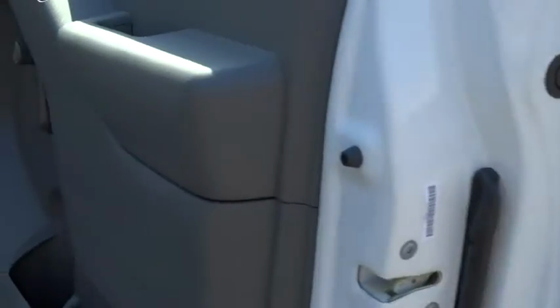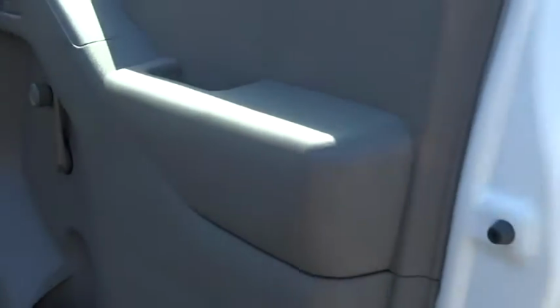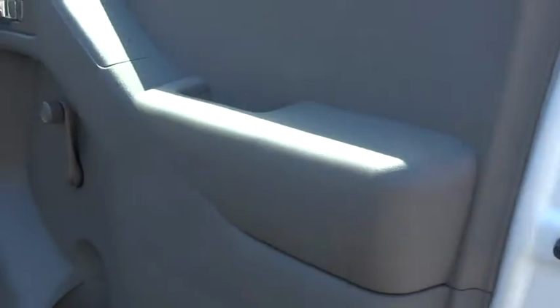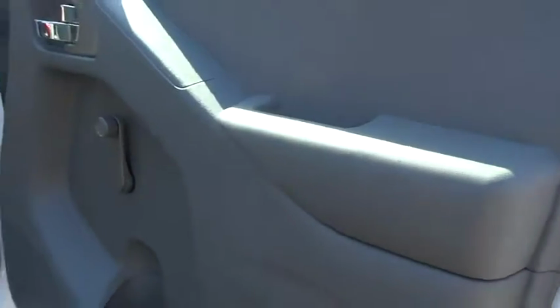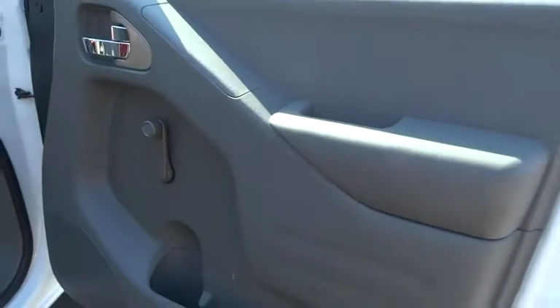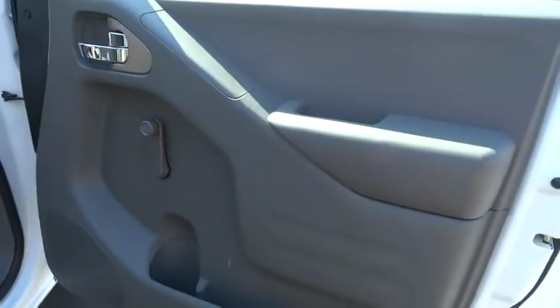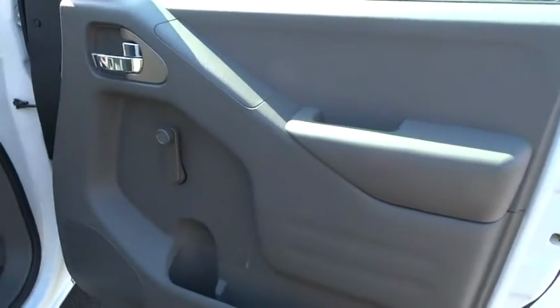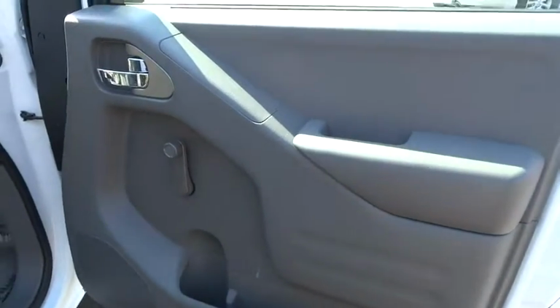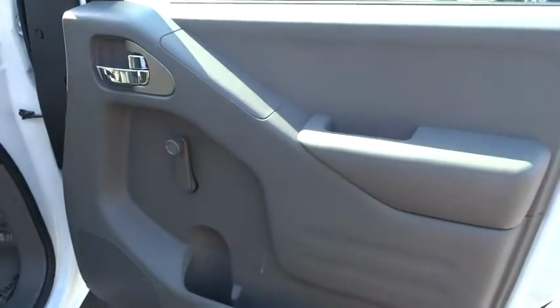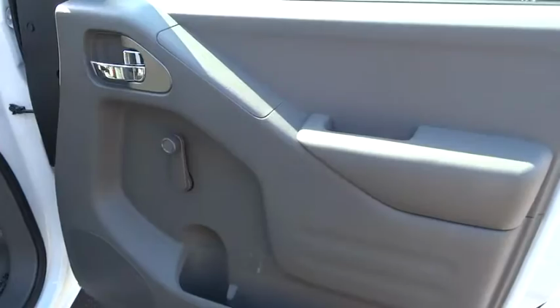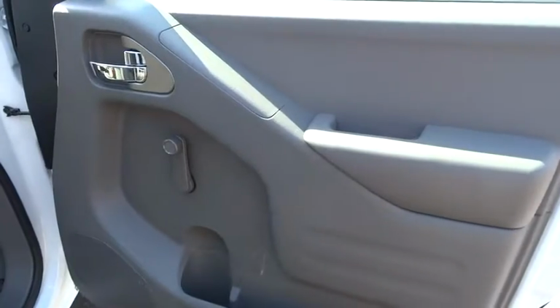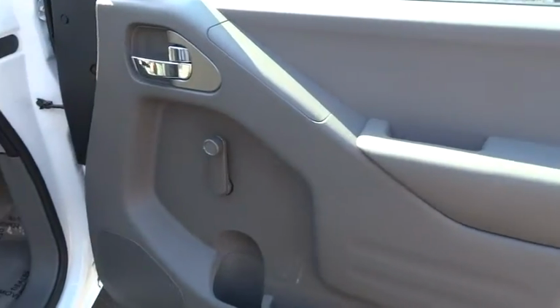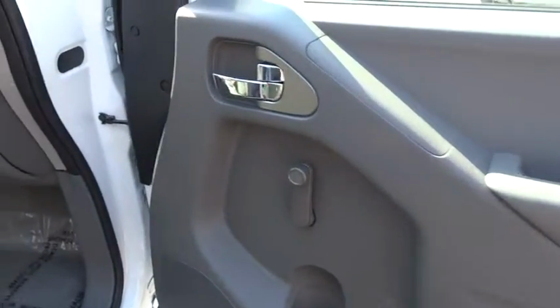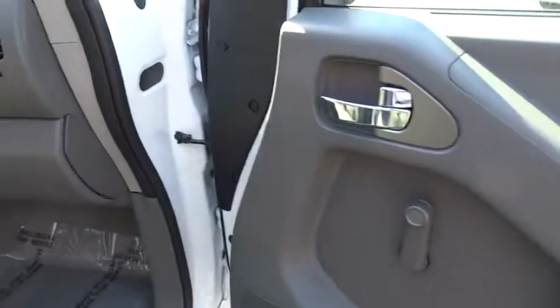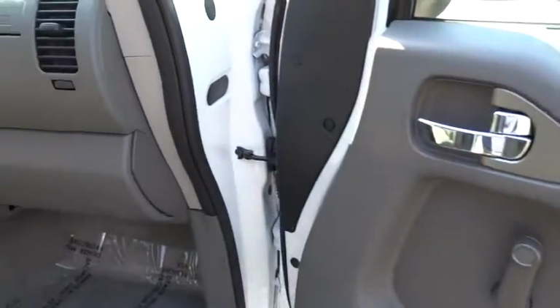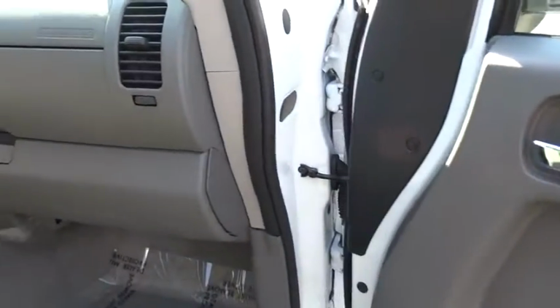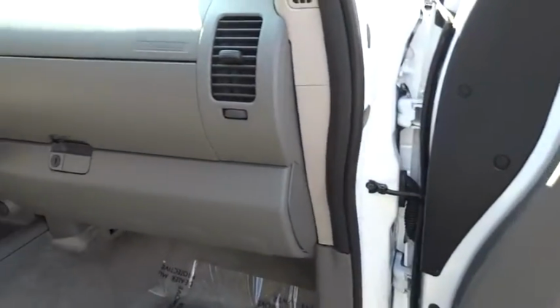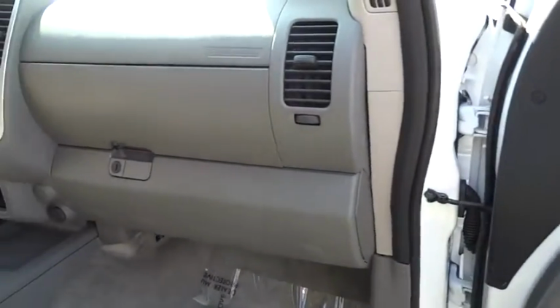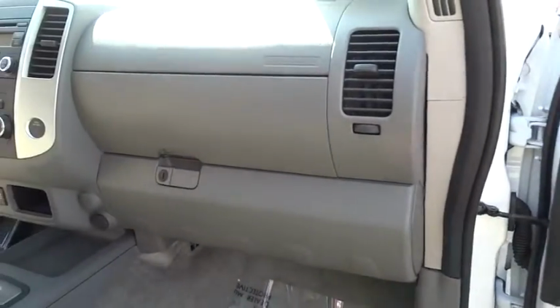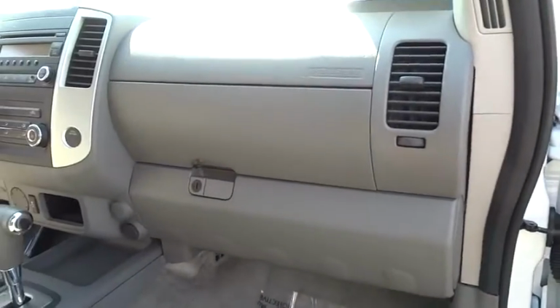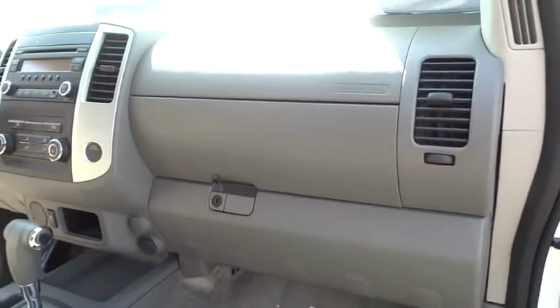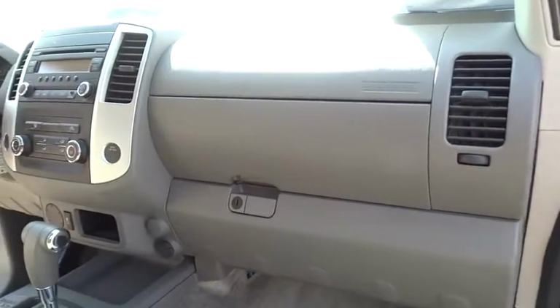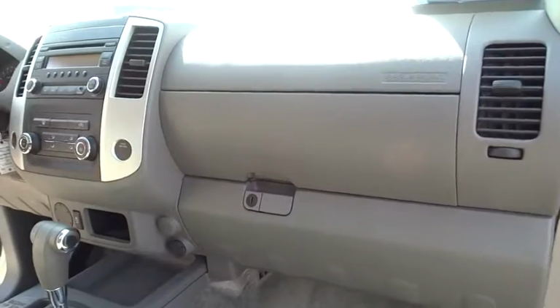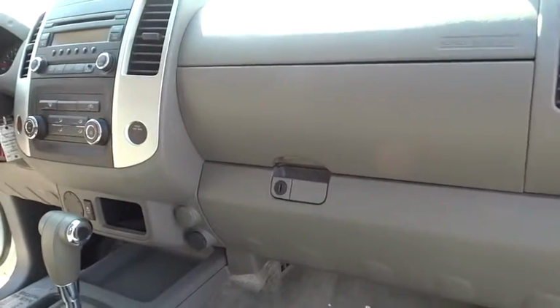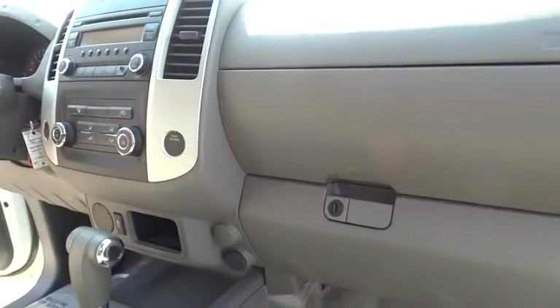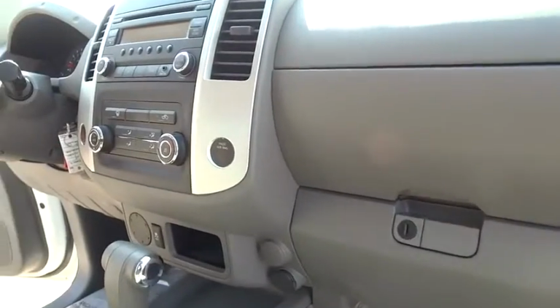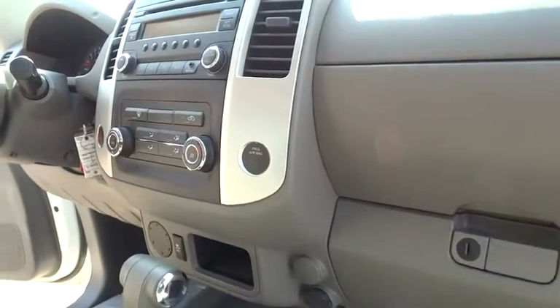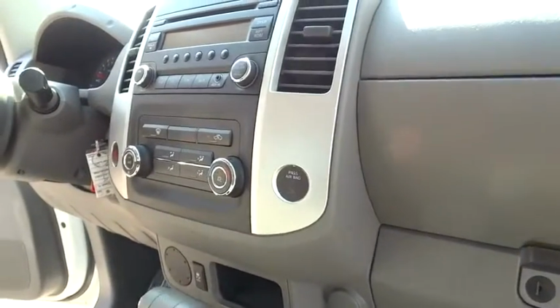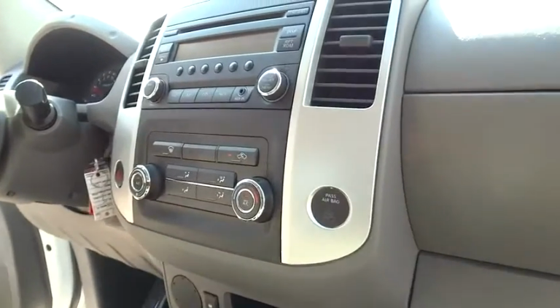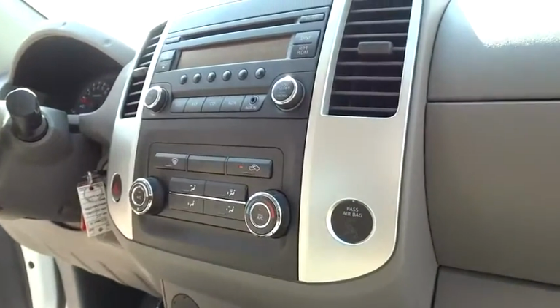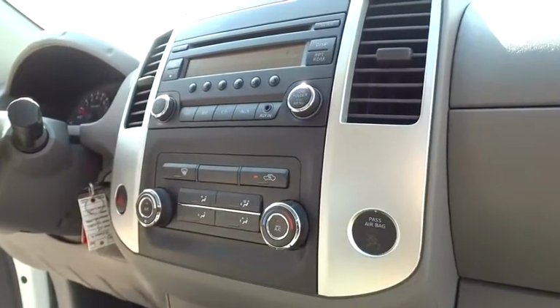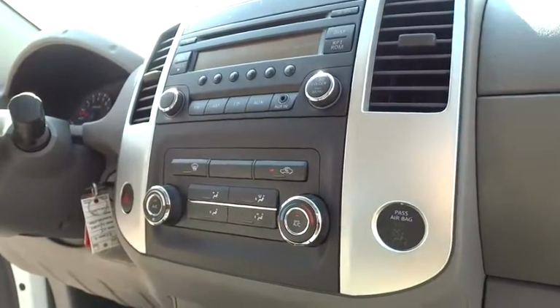Here are some of this vehicle's great options: stability control, traction control, anti-lock braking system, Bluetooth, power steering, four-wheel disc brakes, AM-FM stereo radio, and bucket seats.